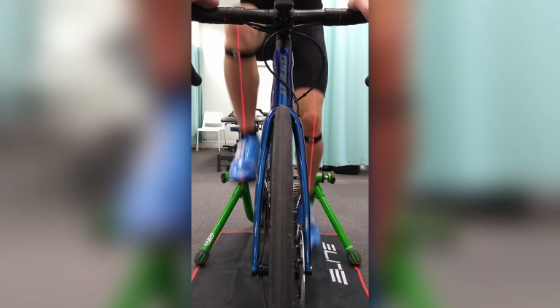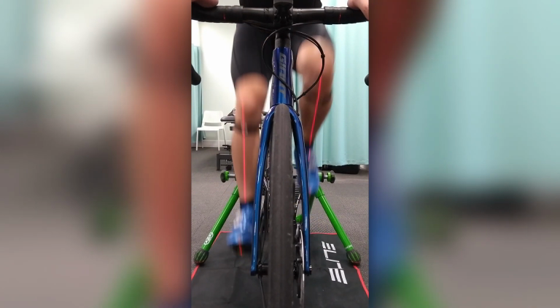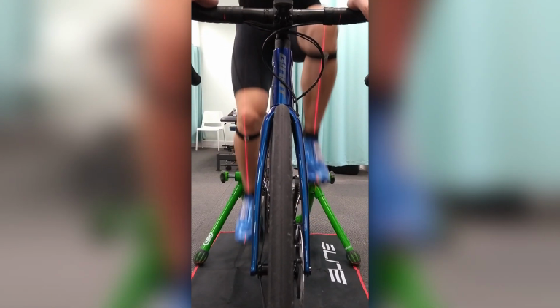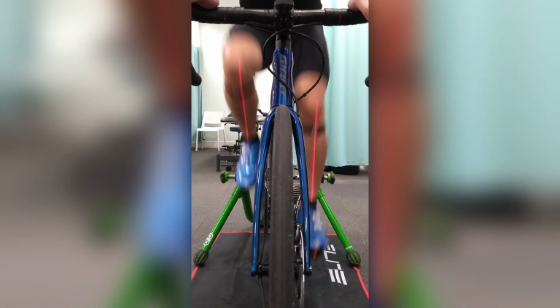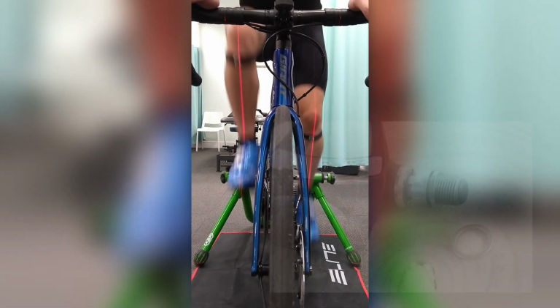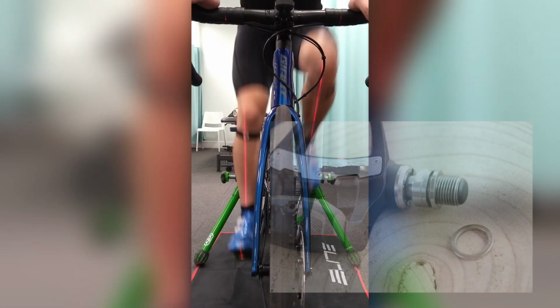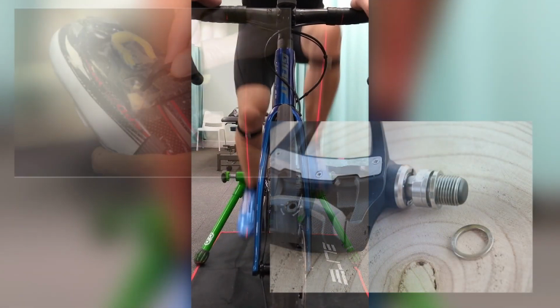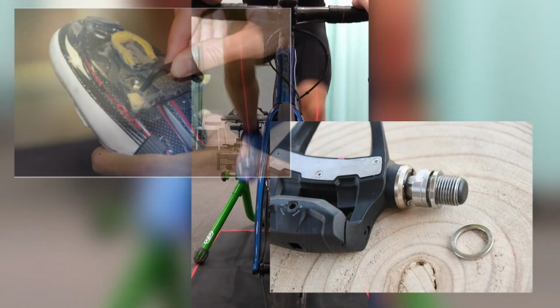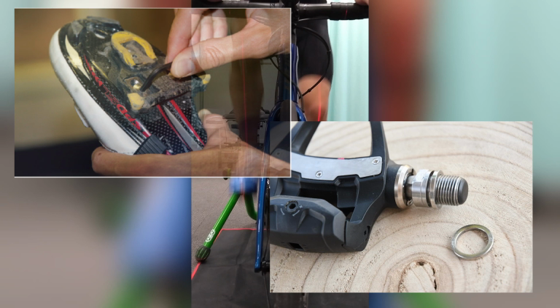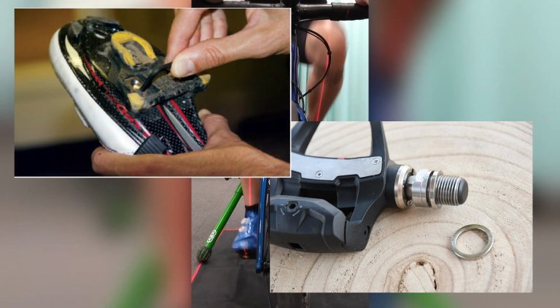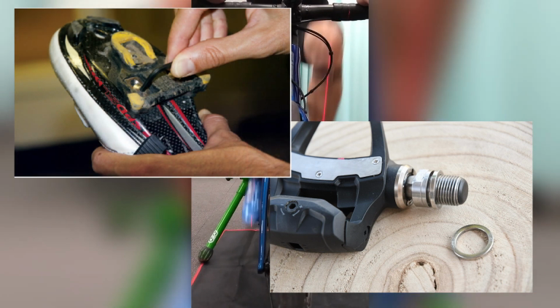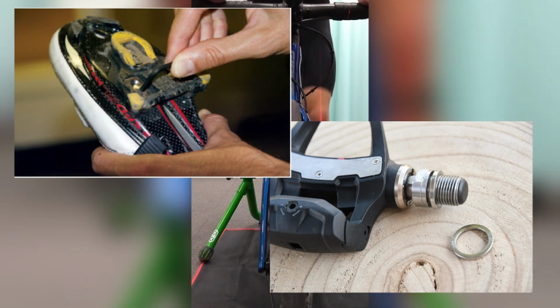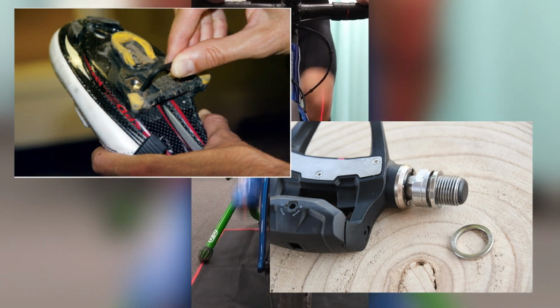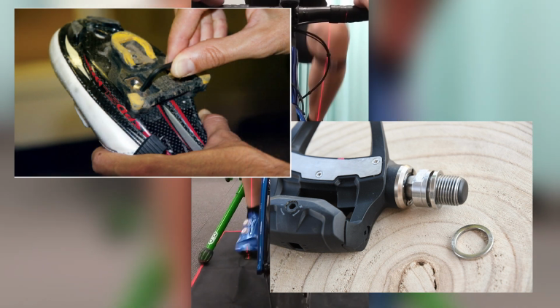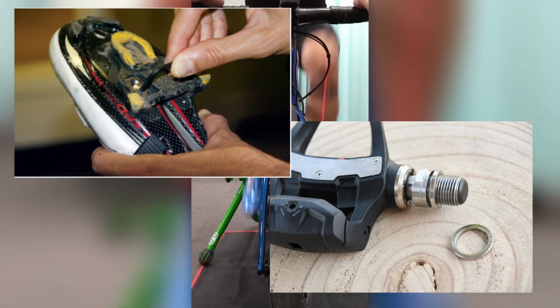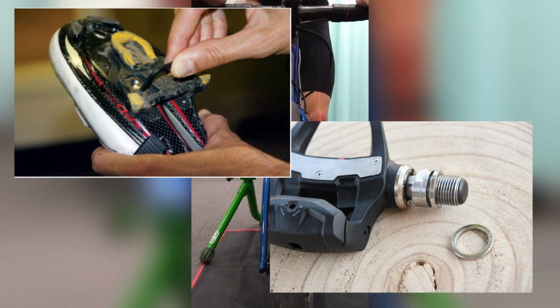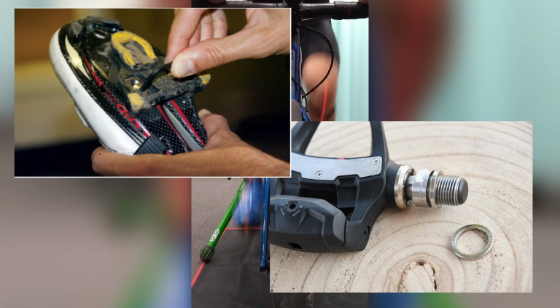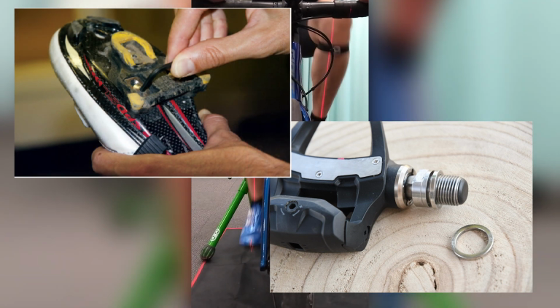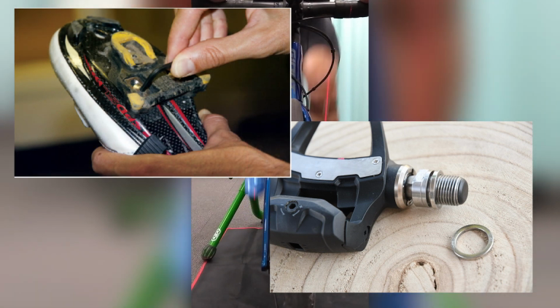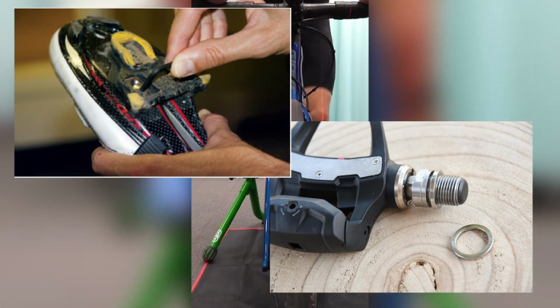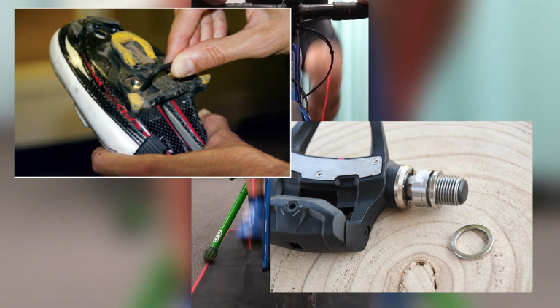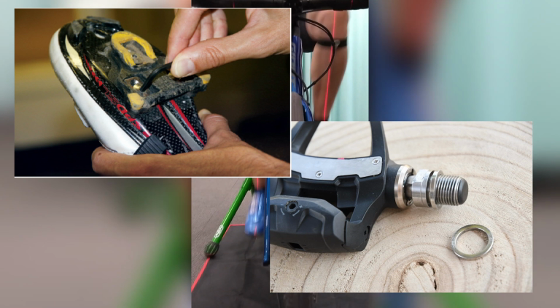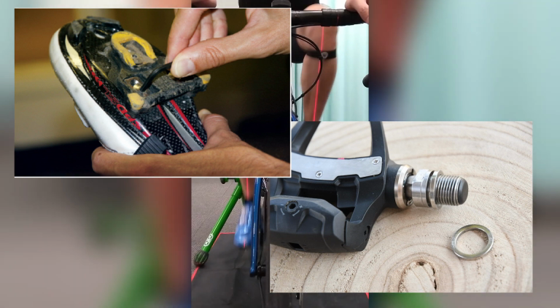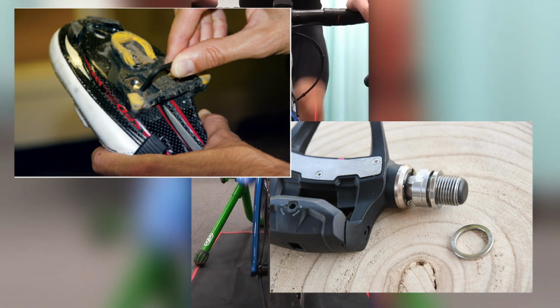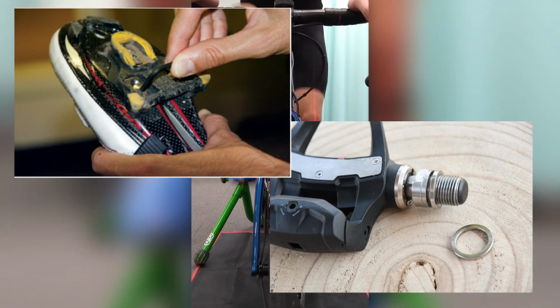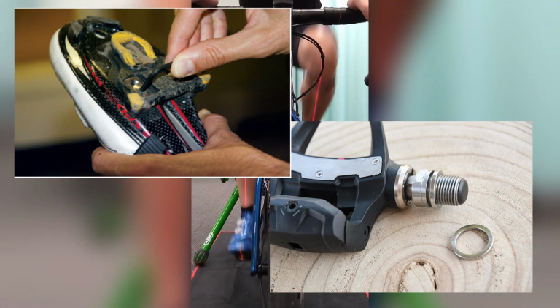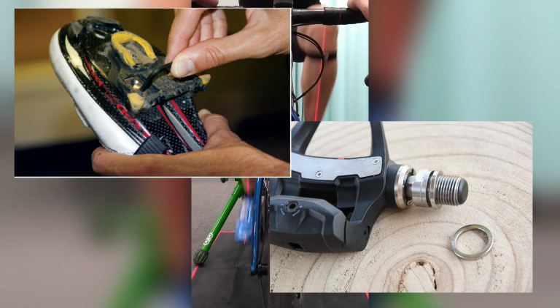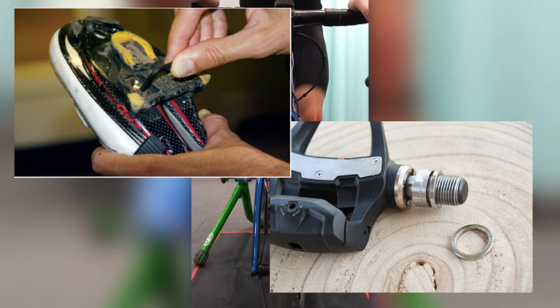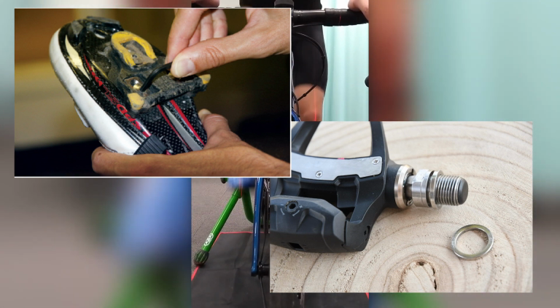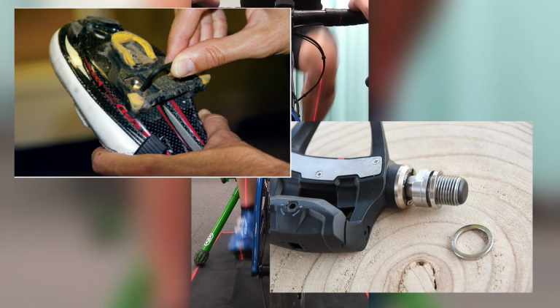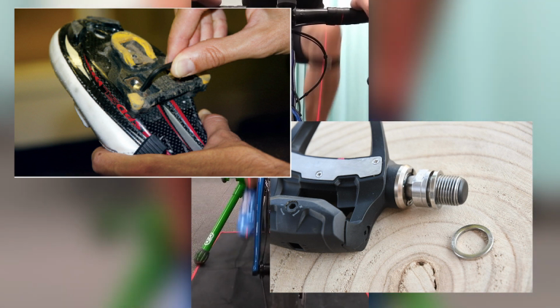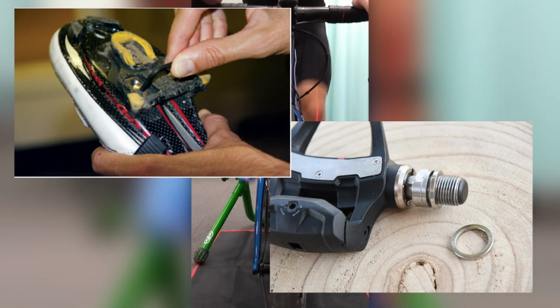To help compensate for a bit of his knee tracking issues, we've widened his stance by adjusting his cleats and fitted a small spacer between the crank arm and the pedal. Have a look at my other videos on Q-Factor and stance width for a more detailed explanation.